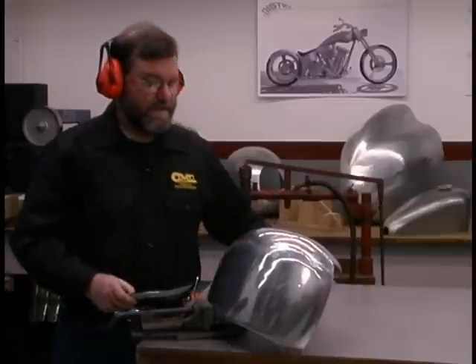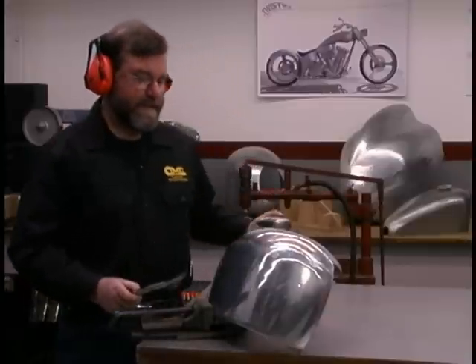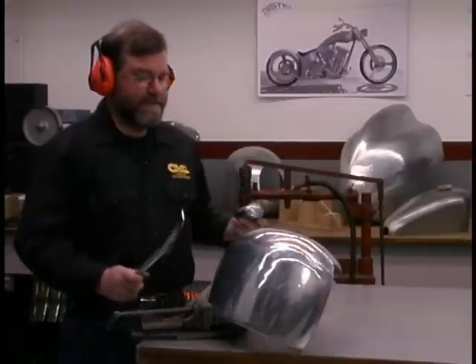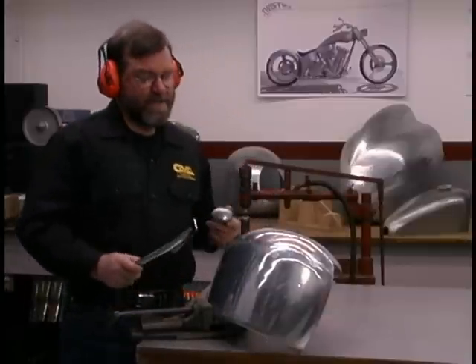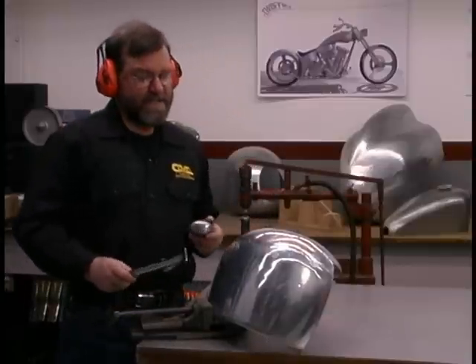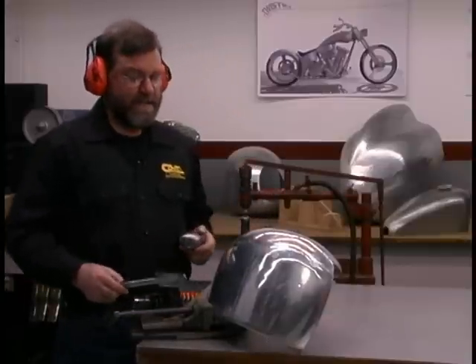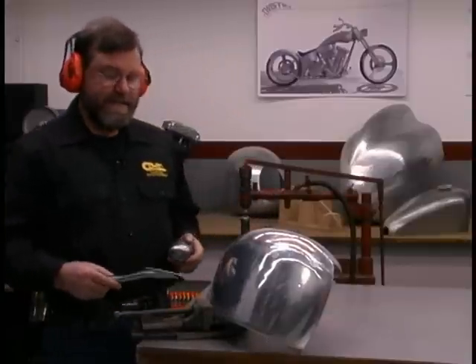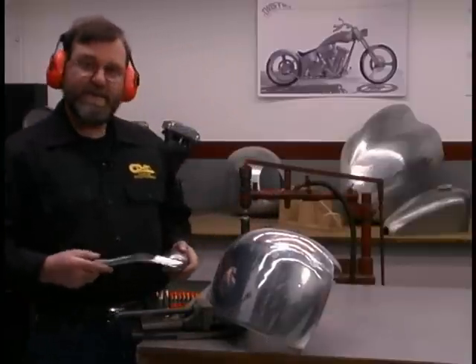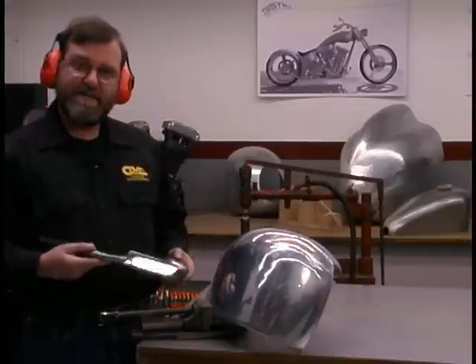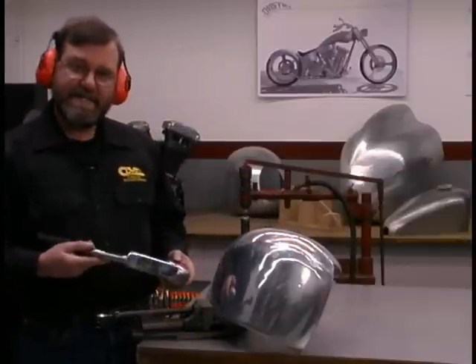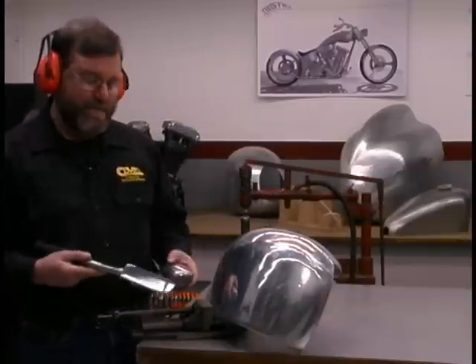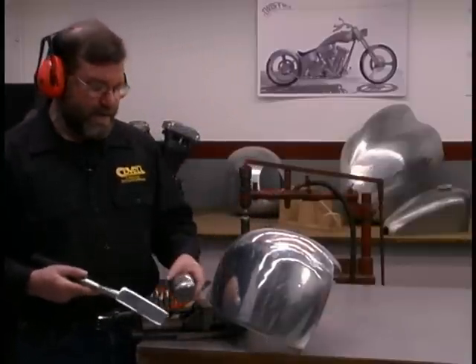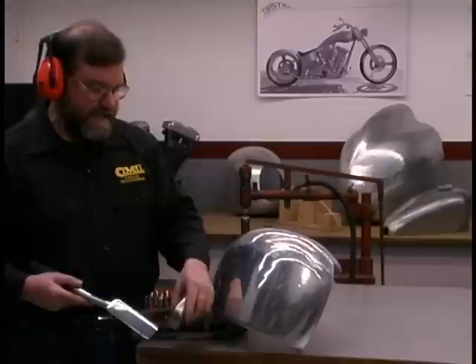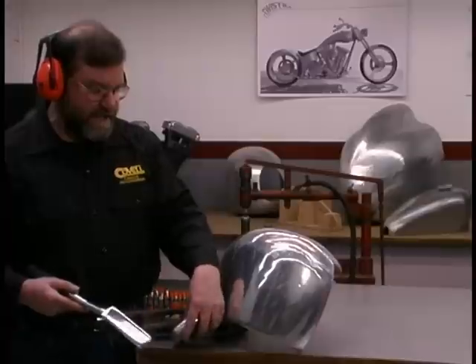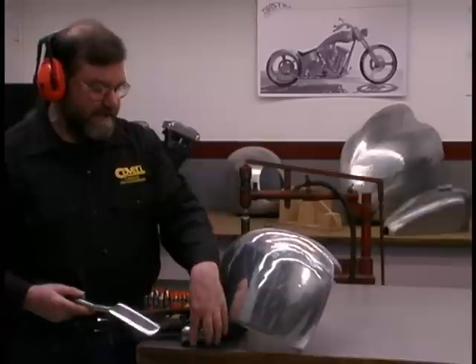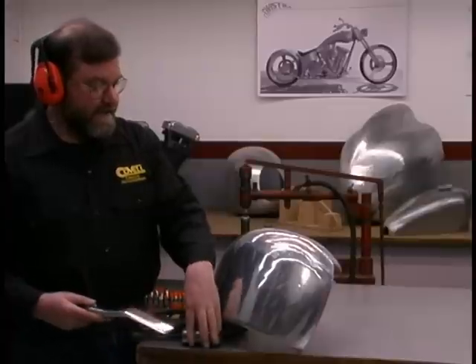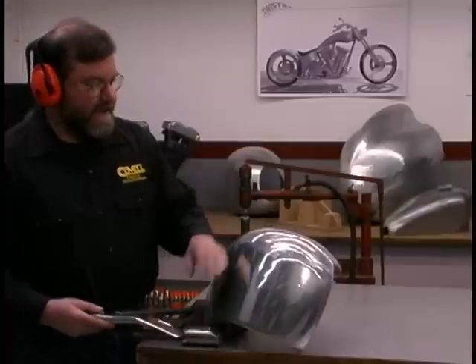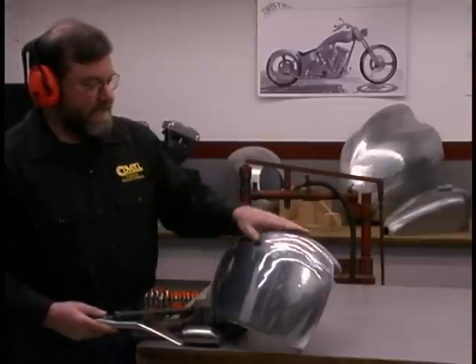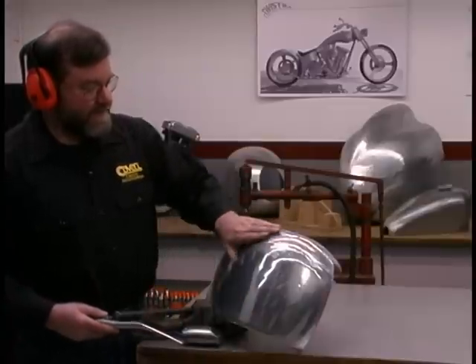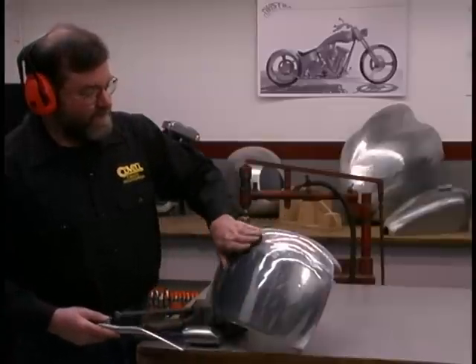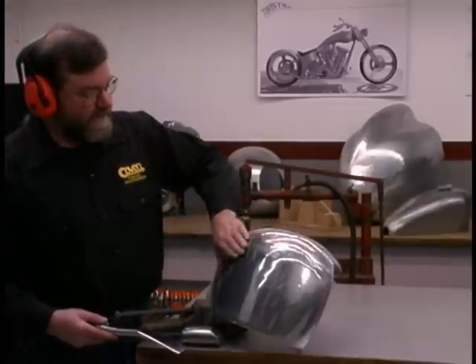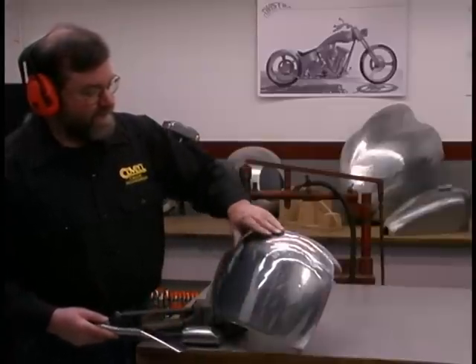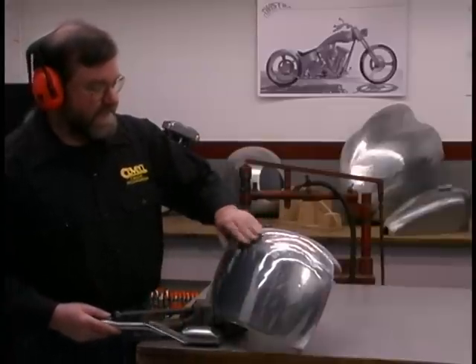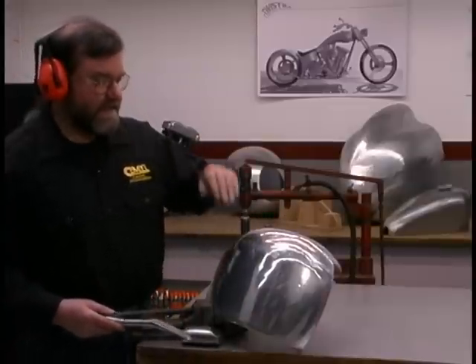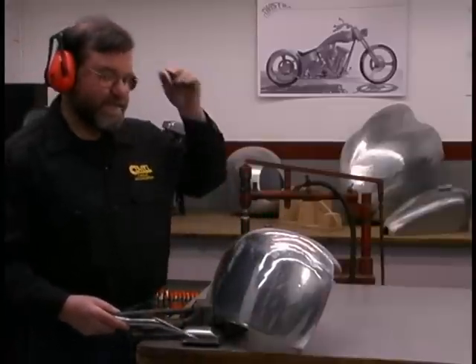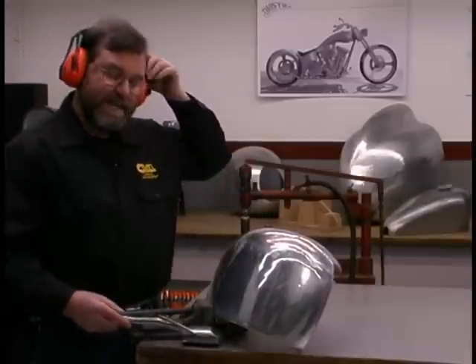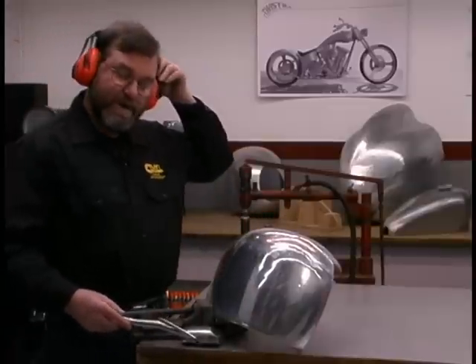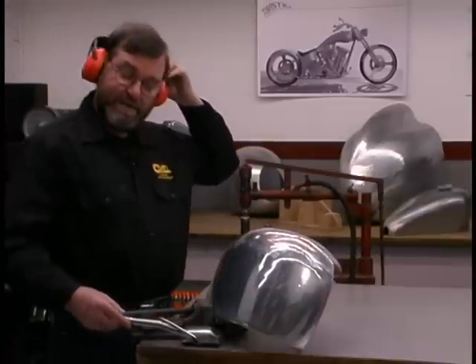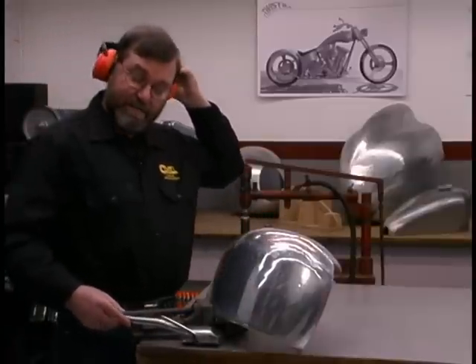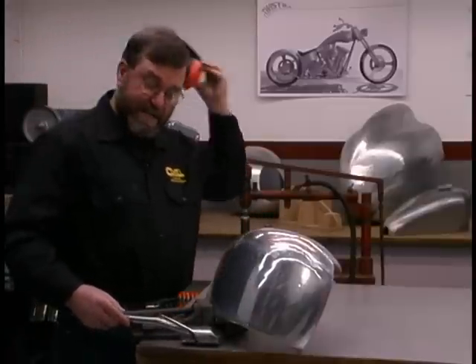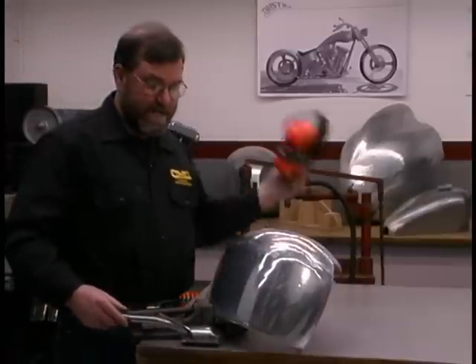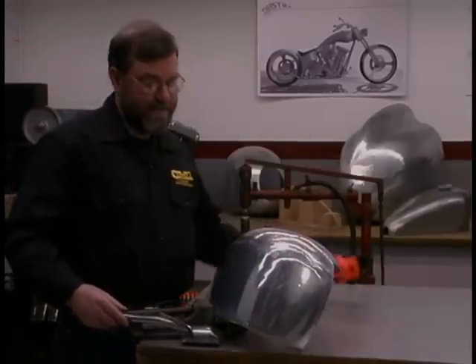That looks pretty good. By using the slap hammer and the egg dolly, I've been able to smooth out the area that was flattened partially by the planishing hammer.